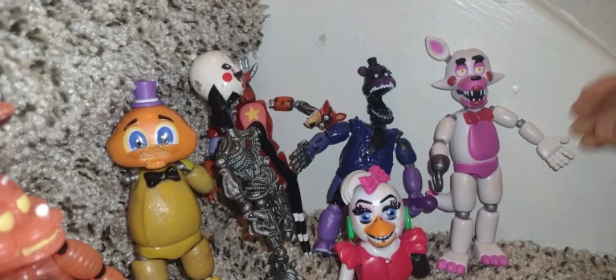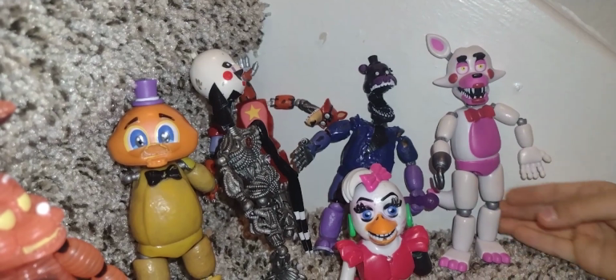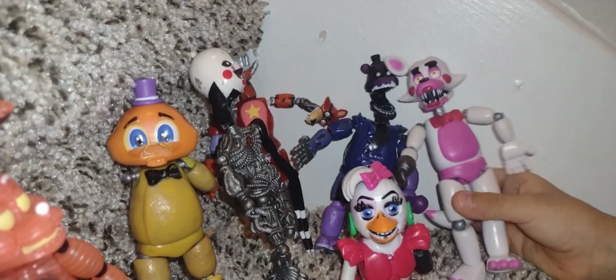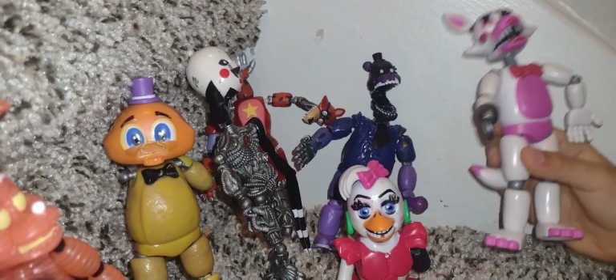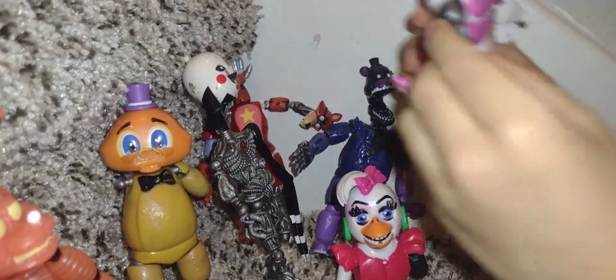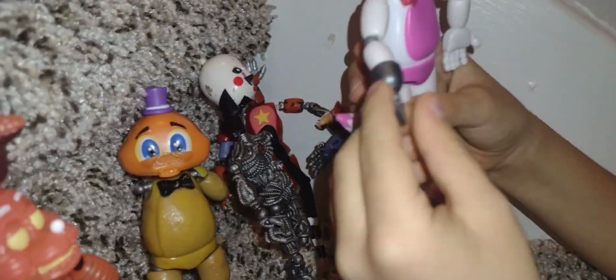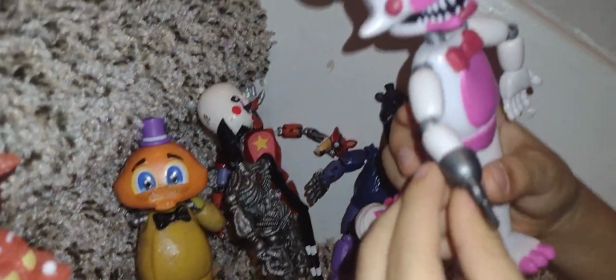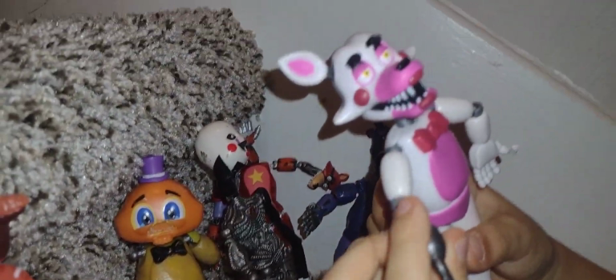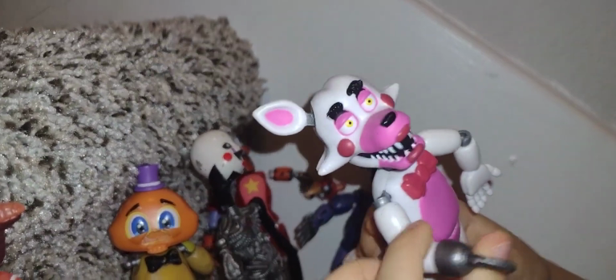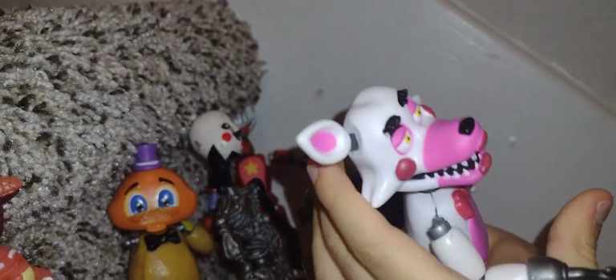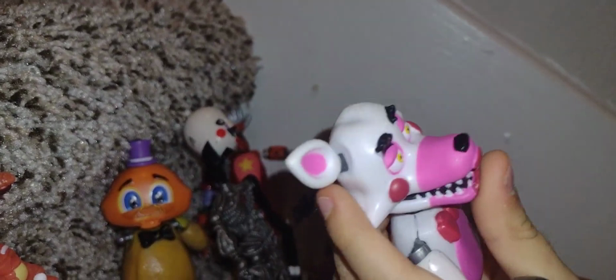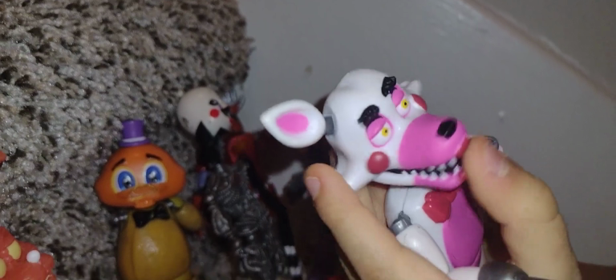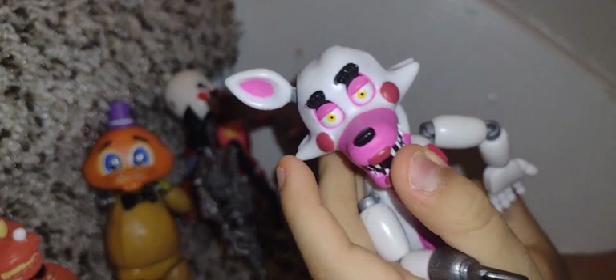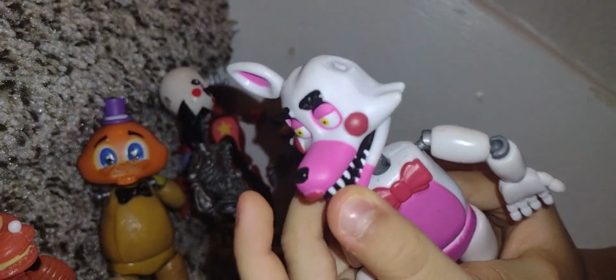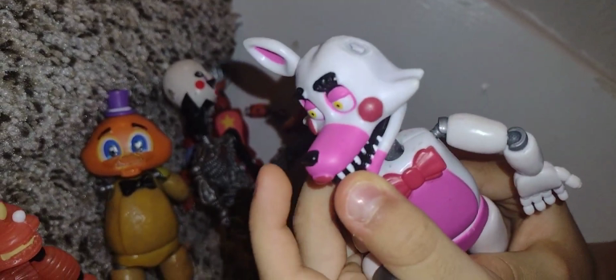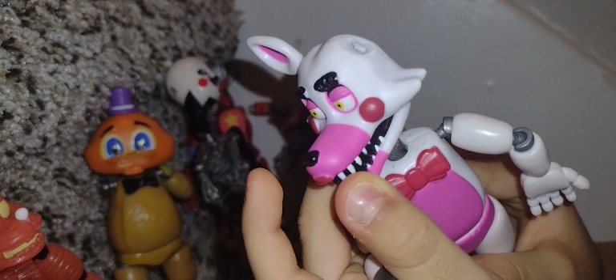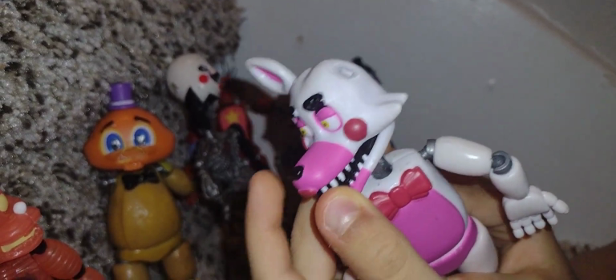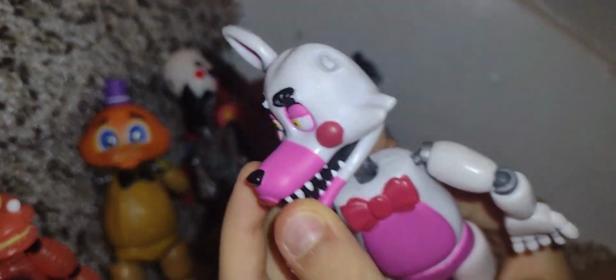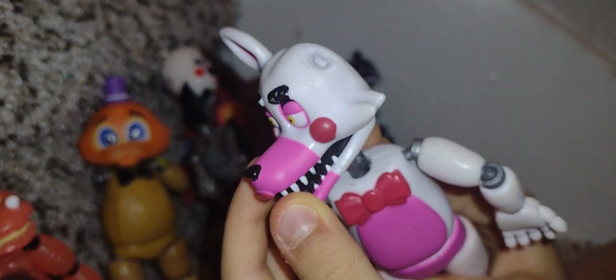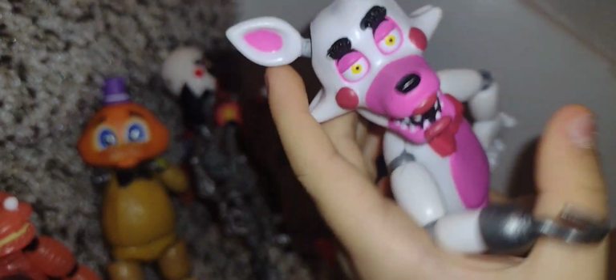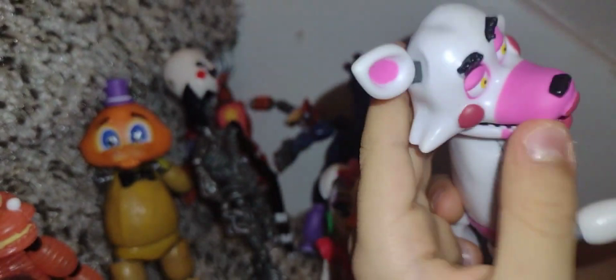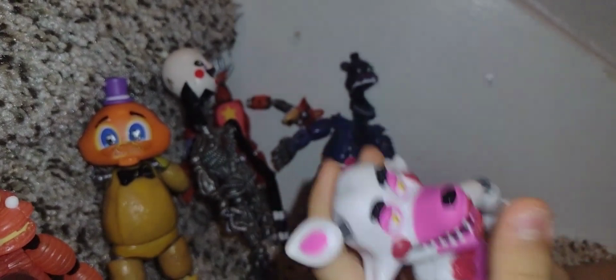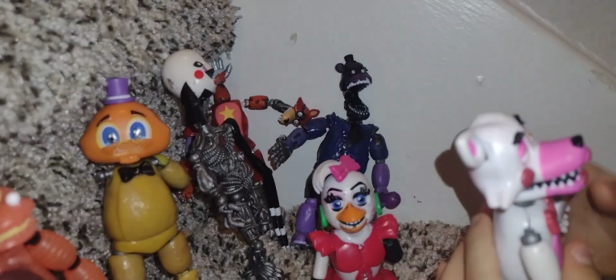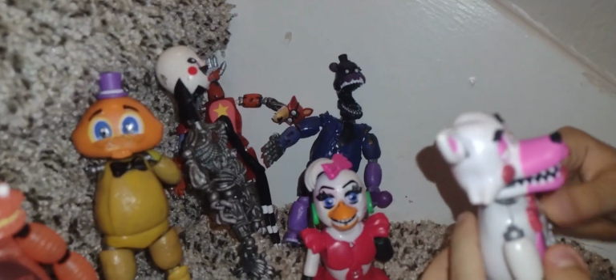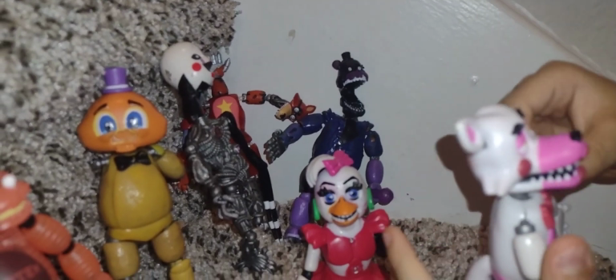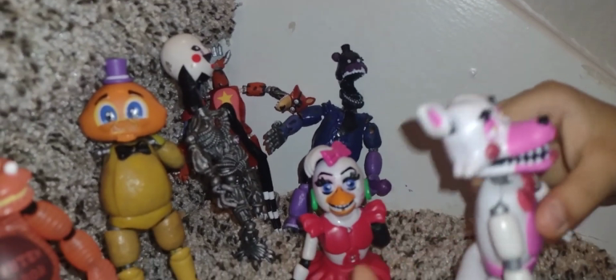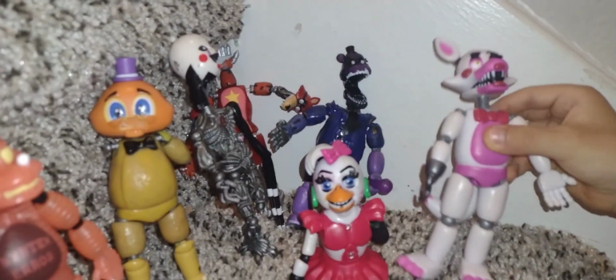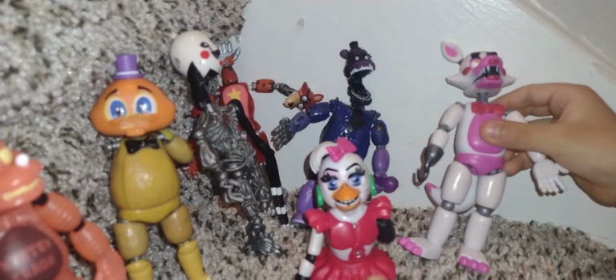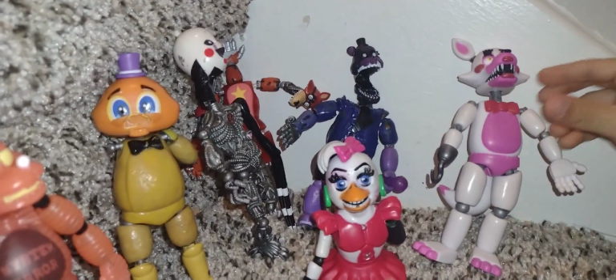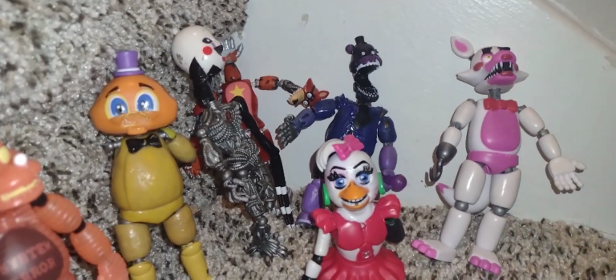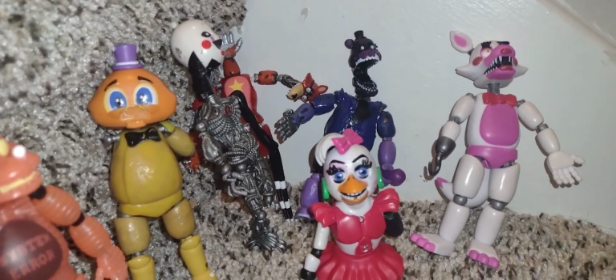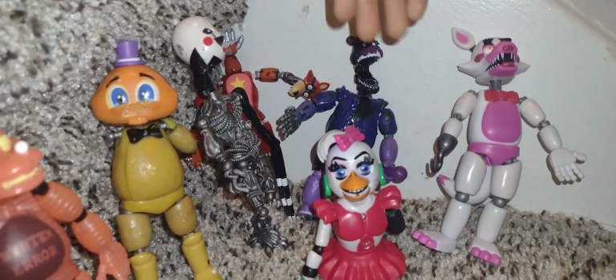Now Mangle. Mangle is about to get broken because of her ear. Sorry guys for breaking Mangle a little bit.